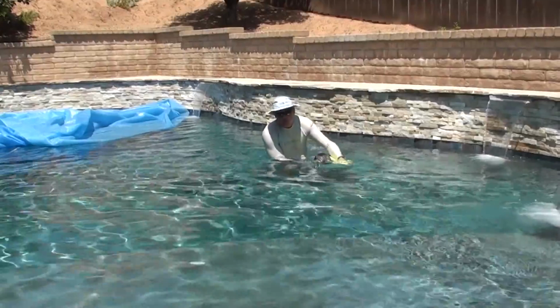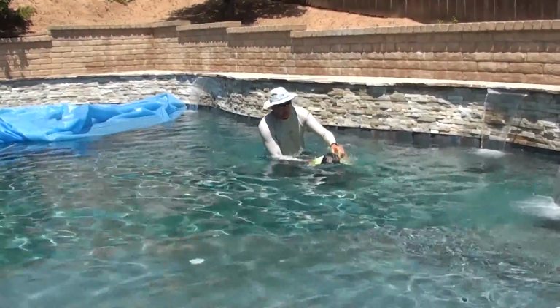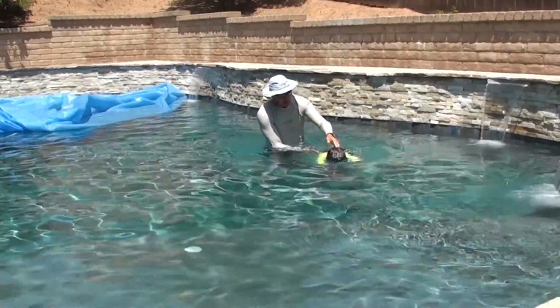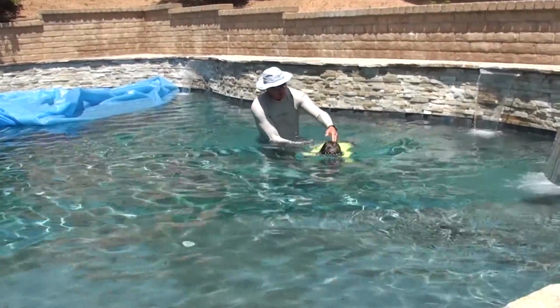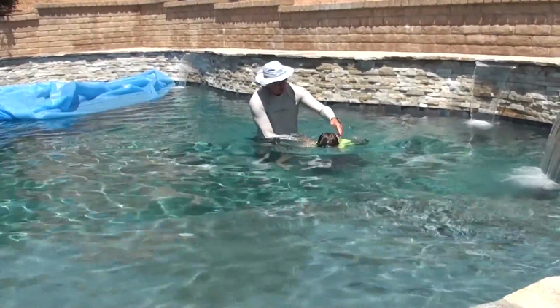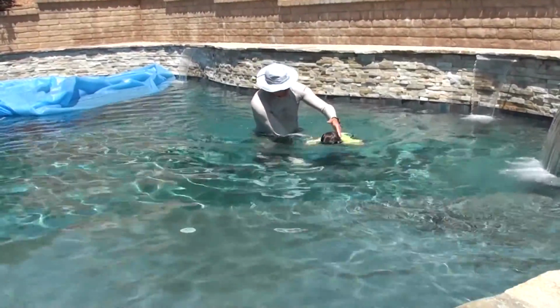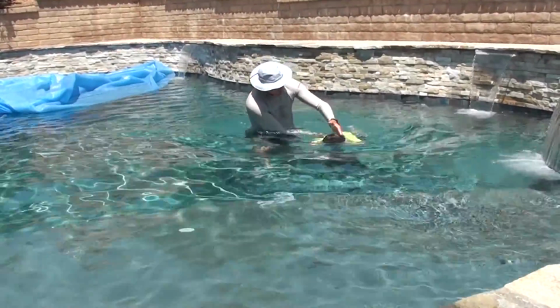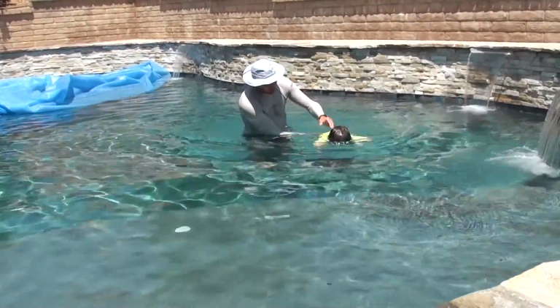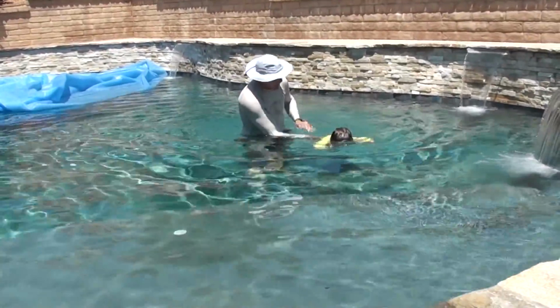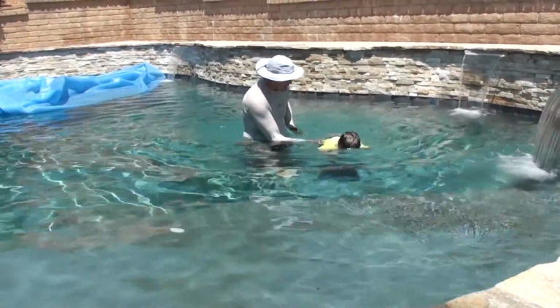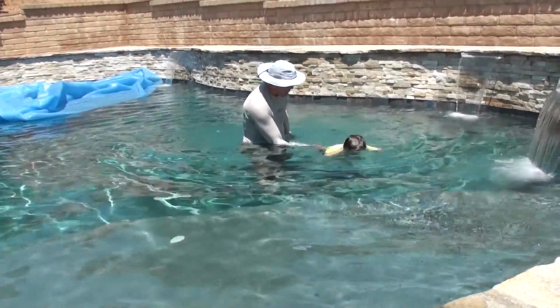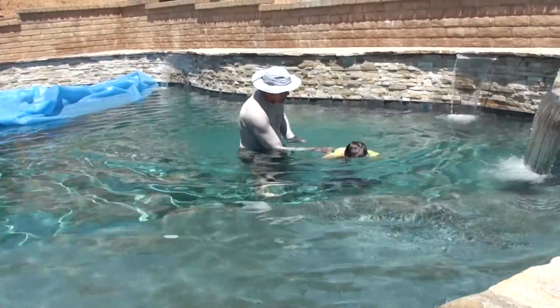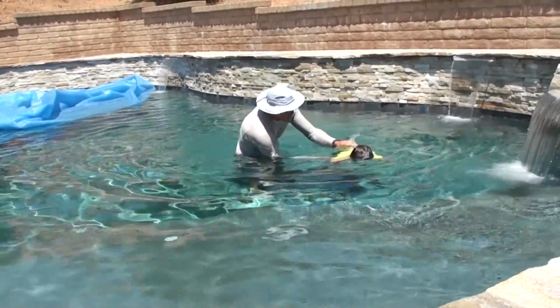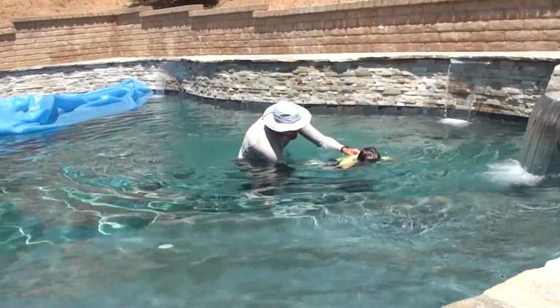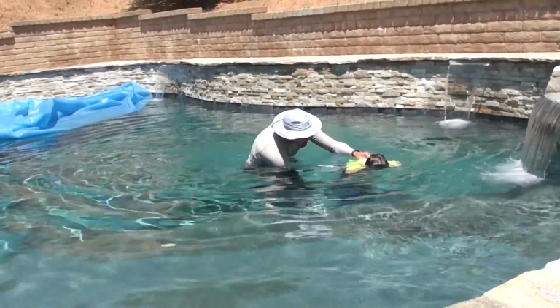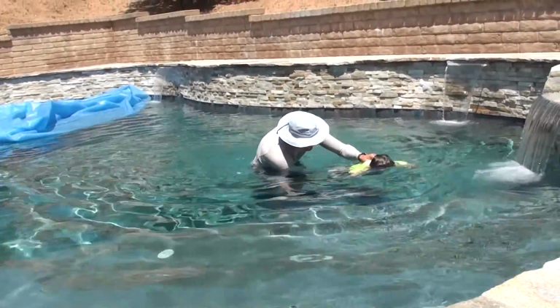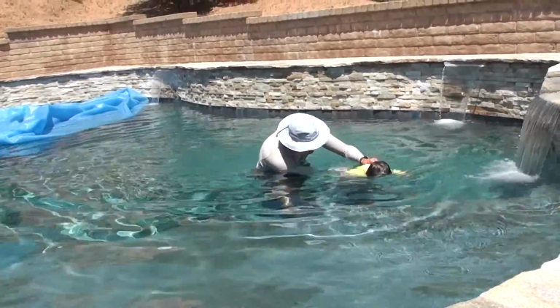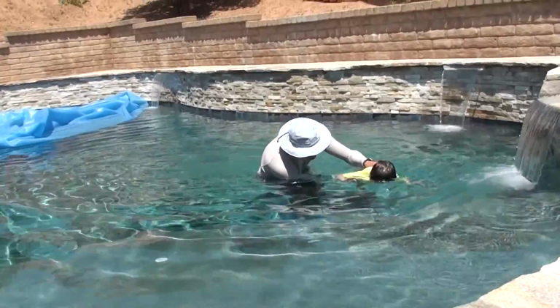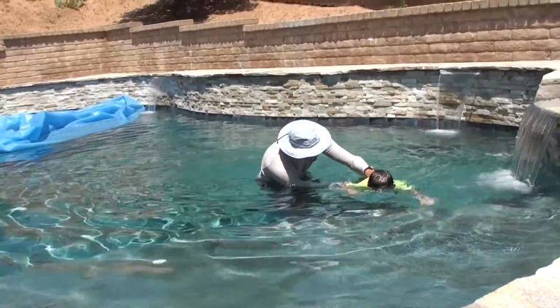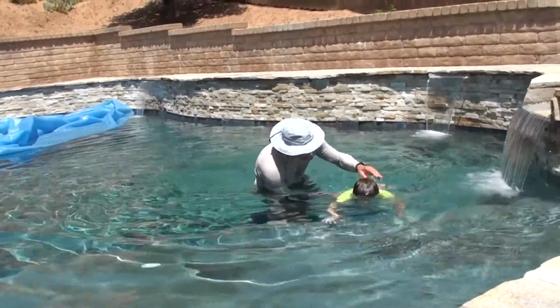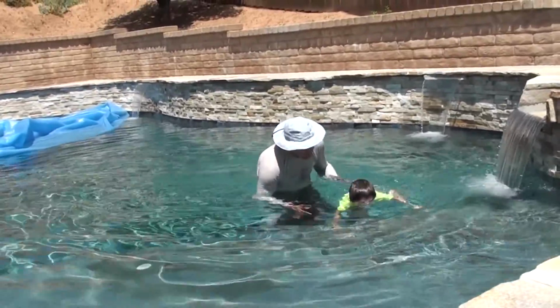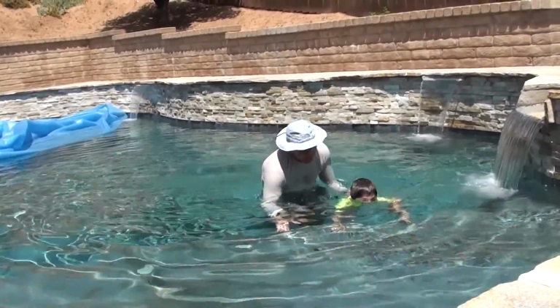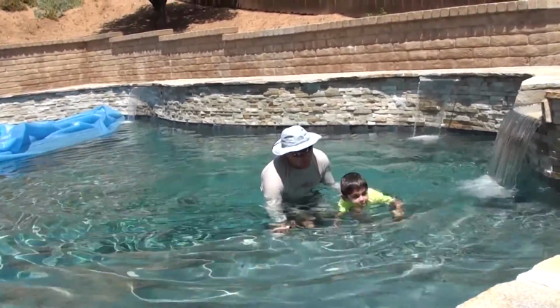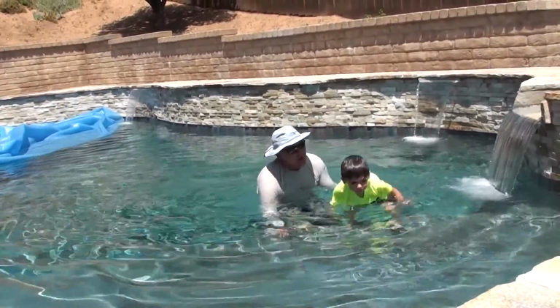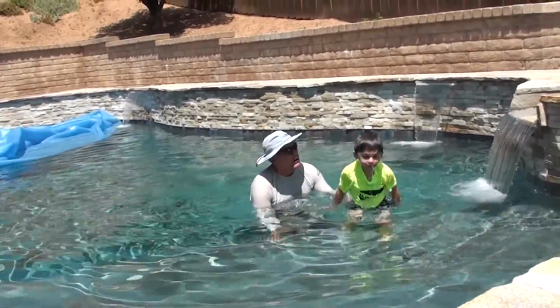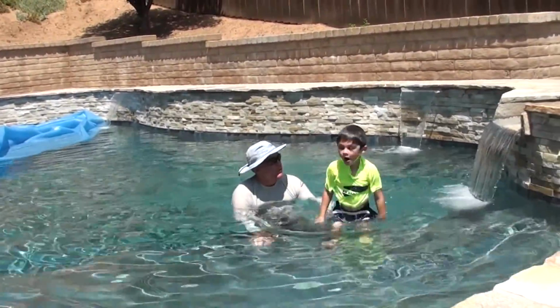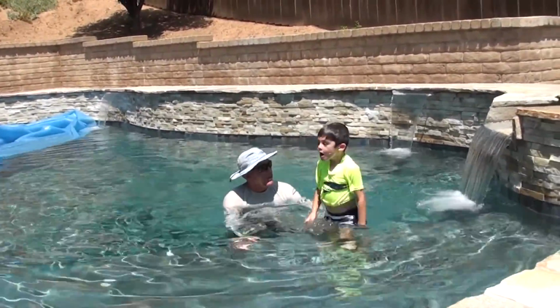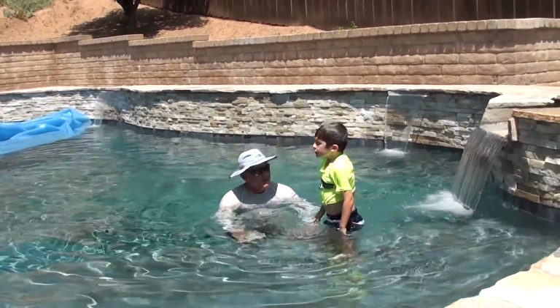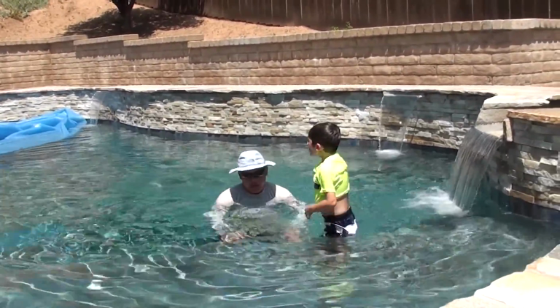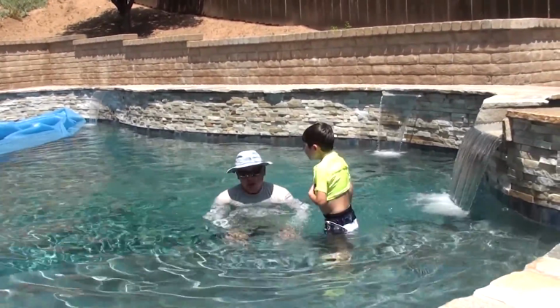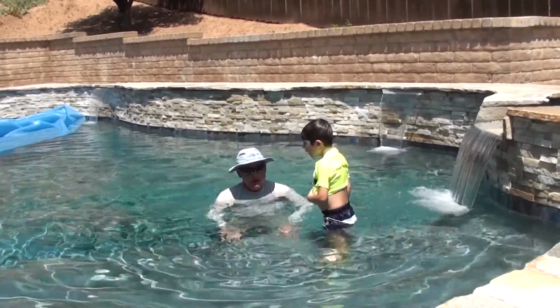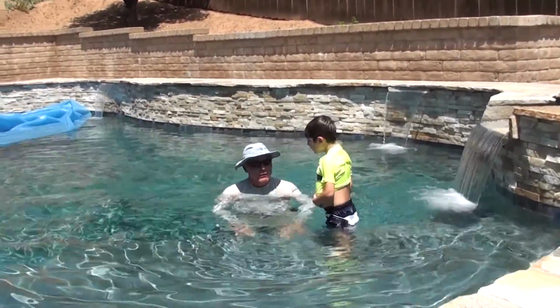Kick. Get back. Get all the way back. Kick. There you go. Good boy. Awesome. Good job.